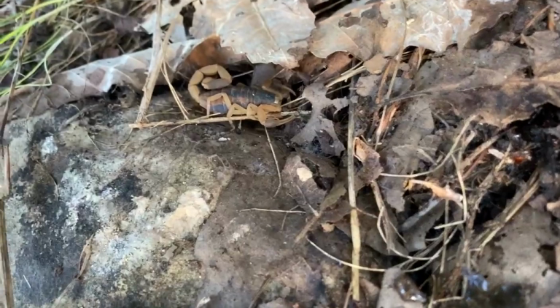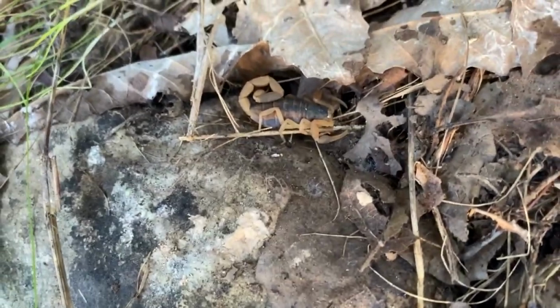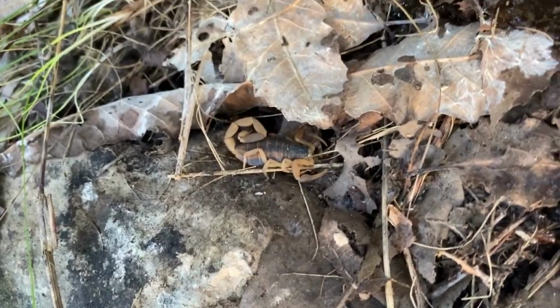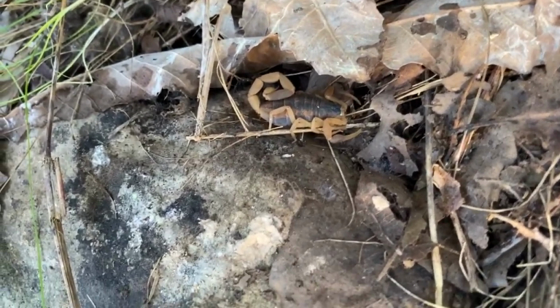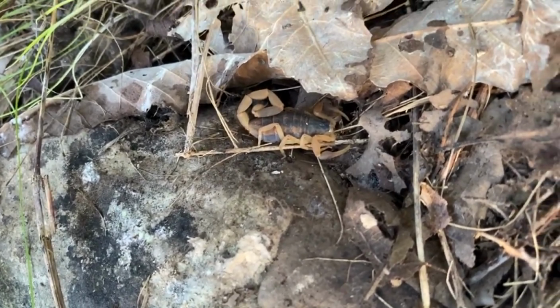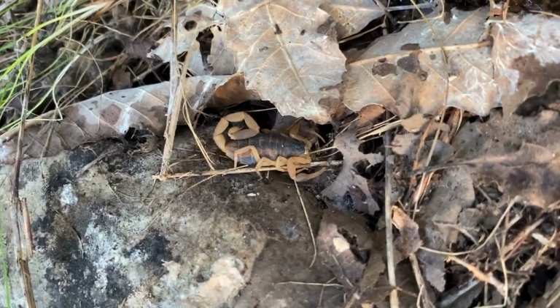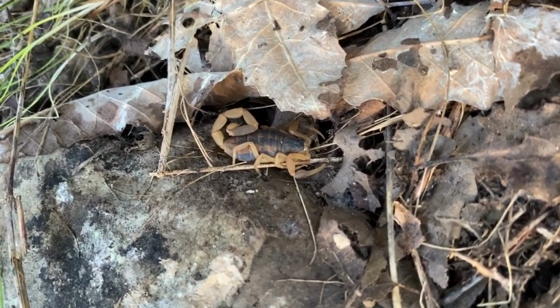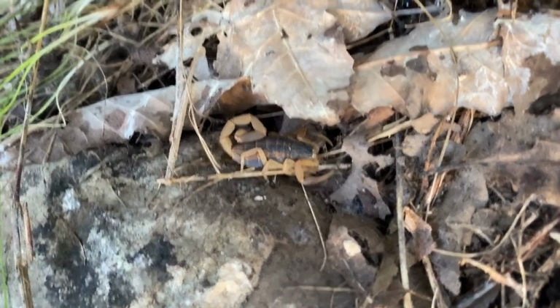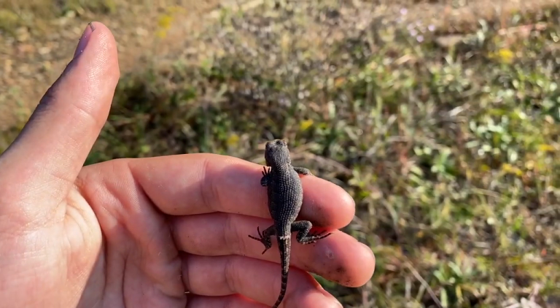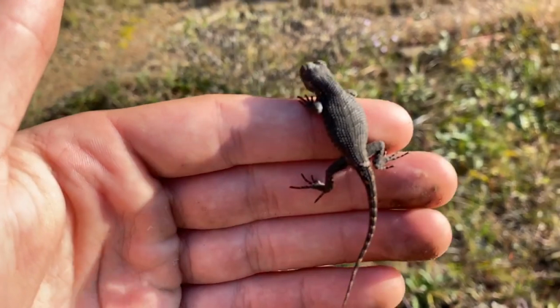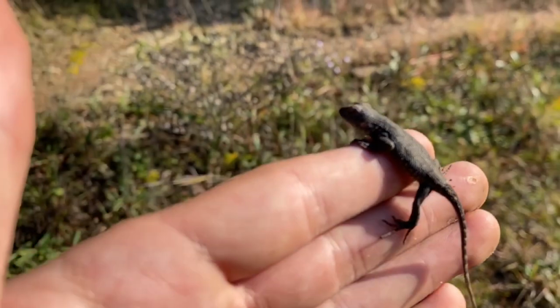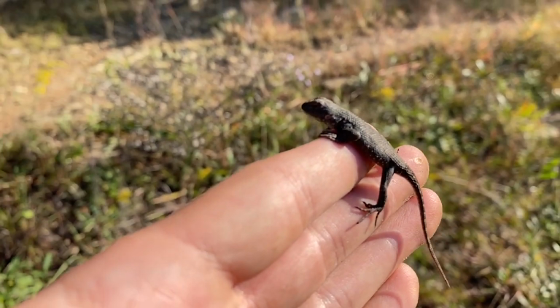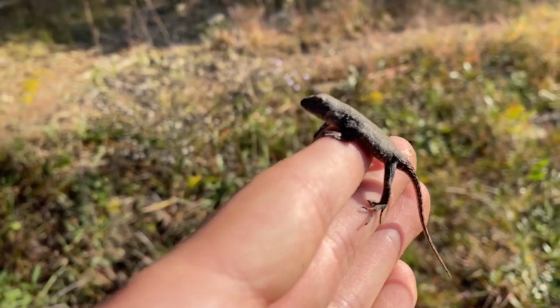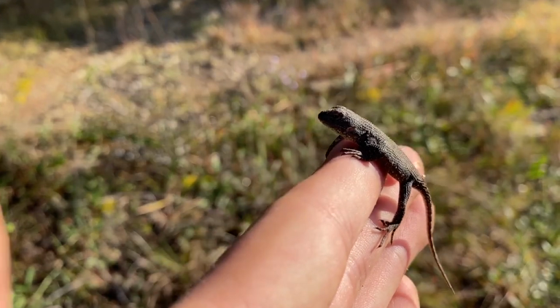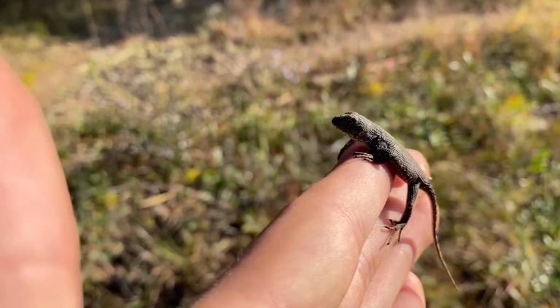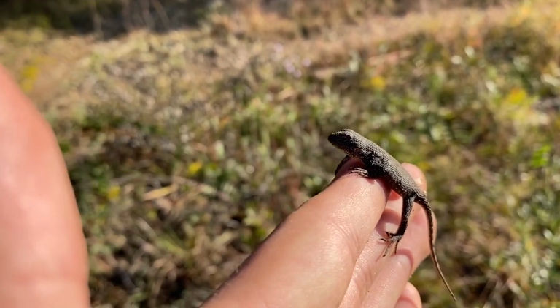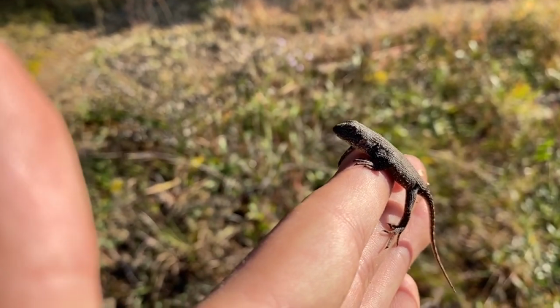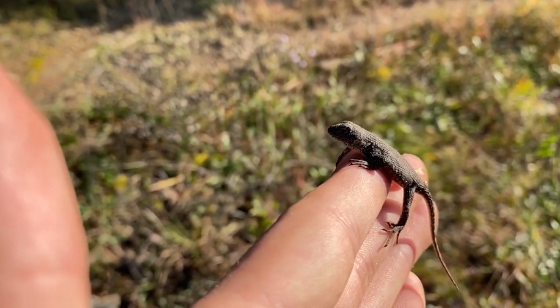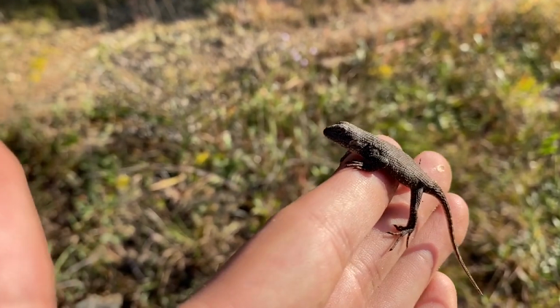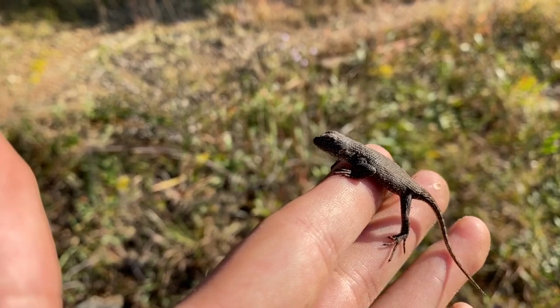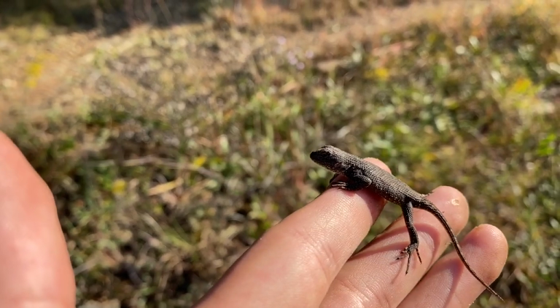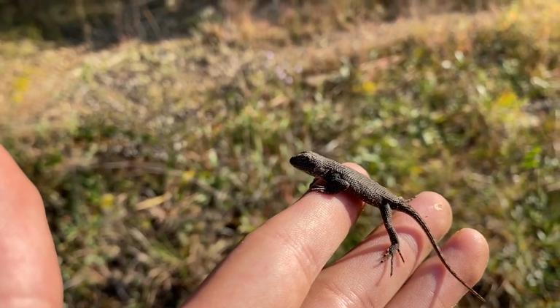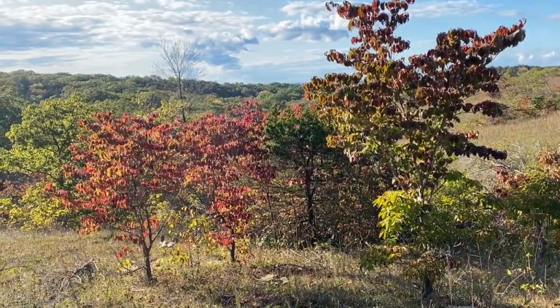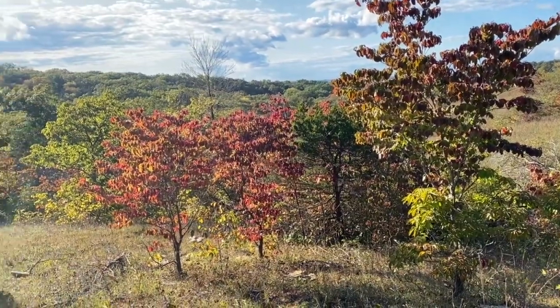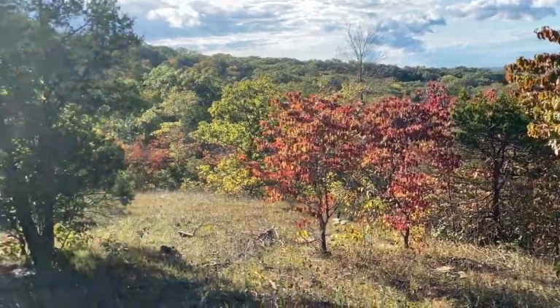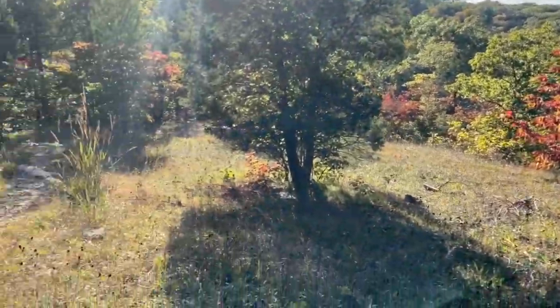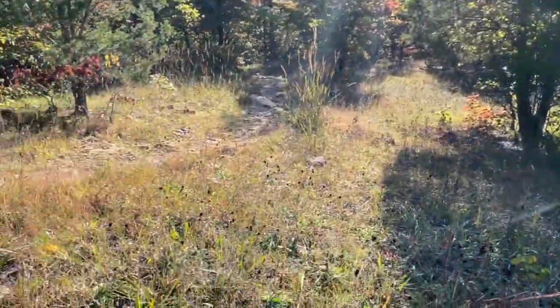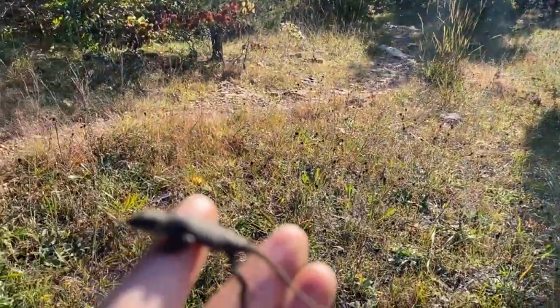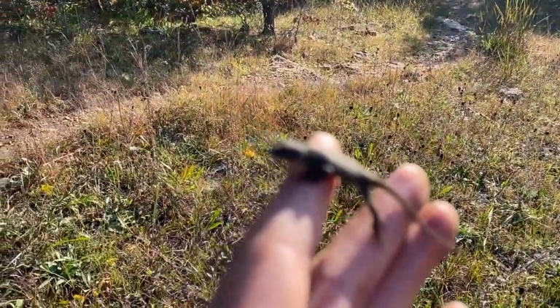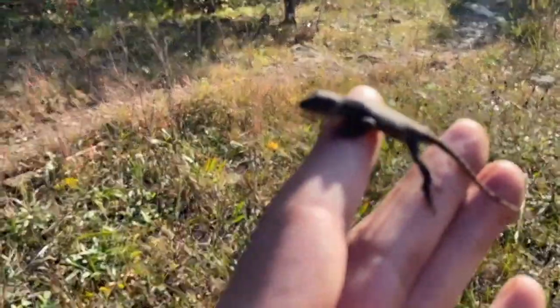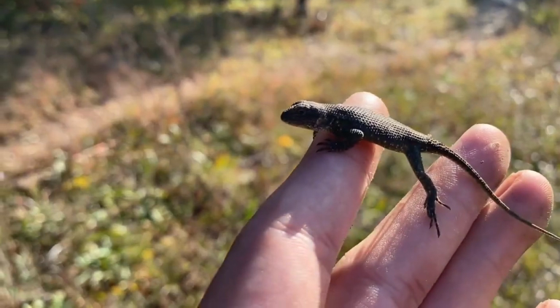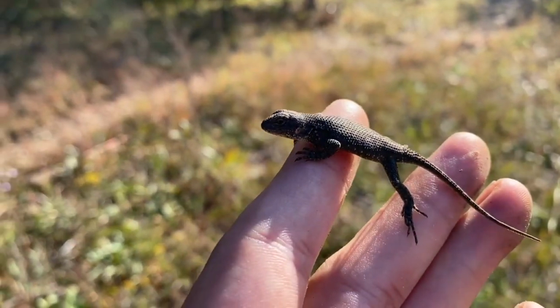Scorpion. Here's another look at one of the little prairie lizards. Just caught this guy under a rock.